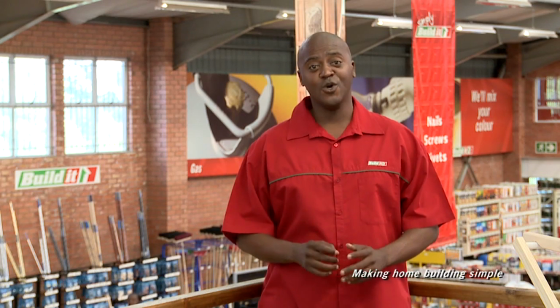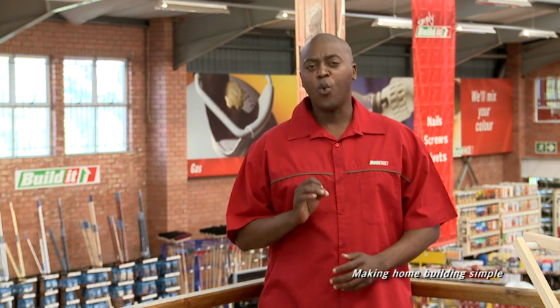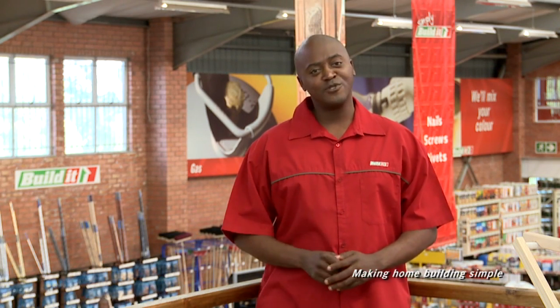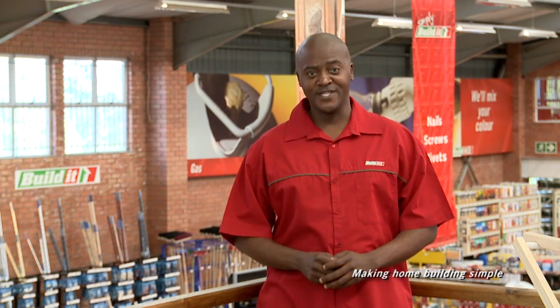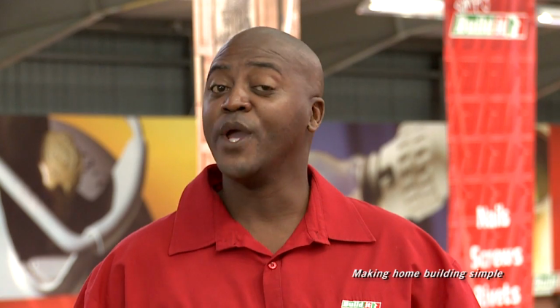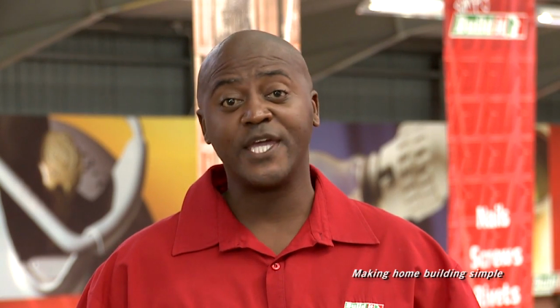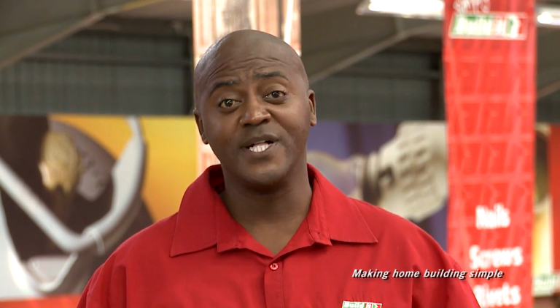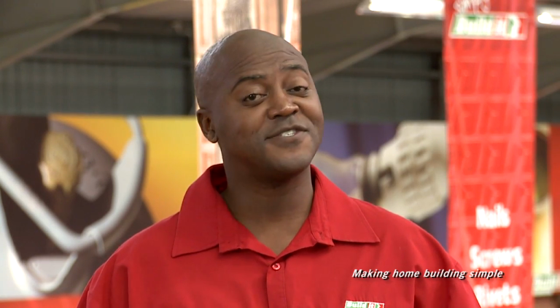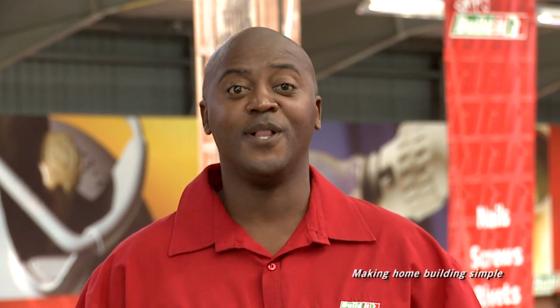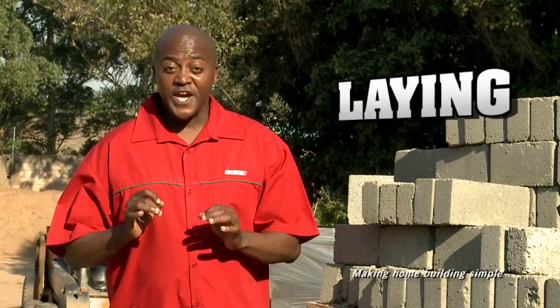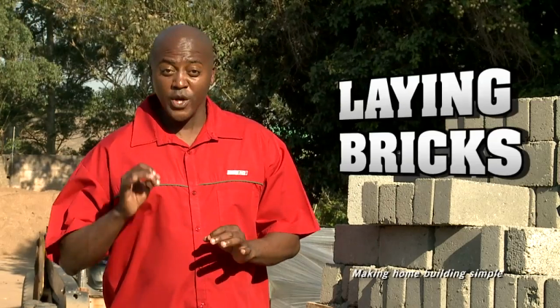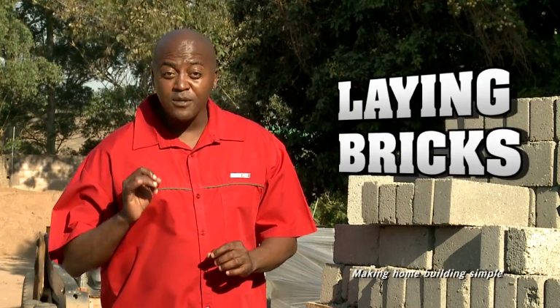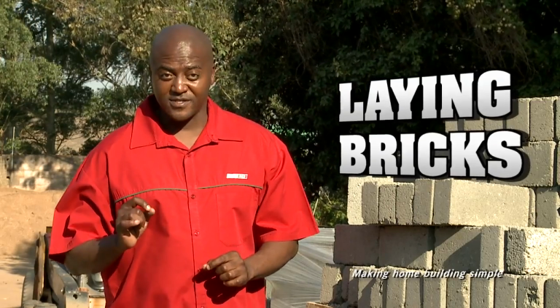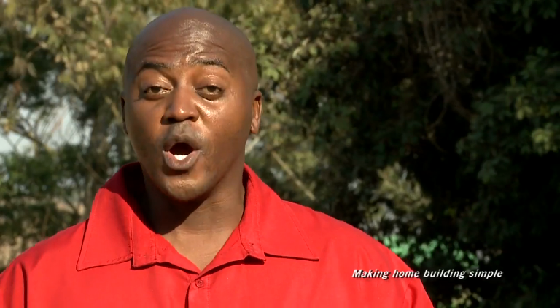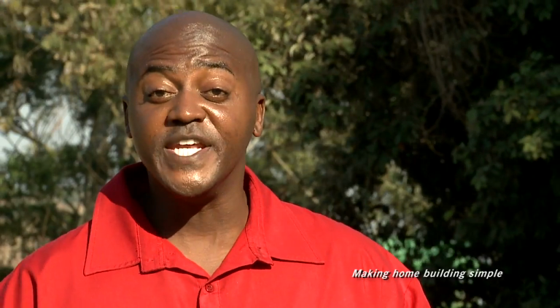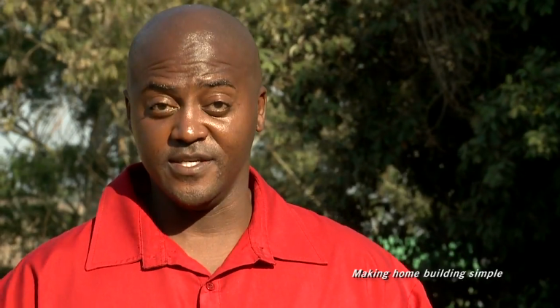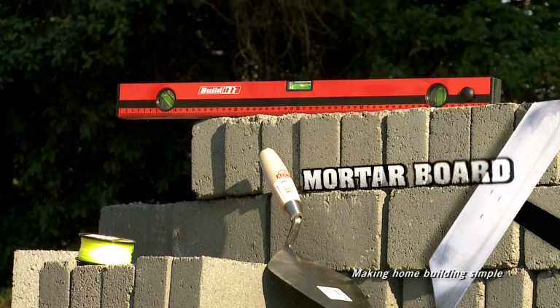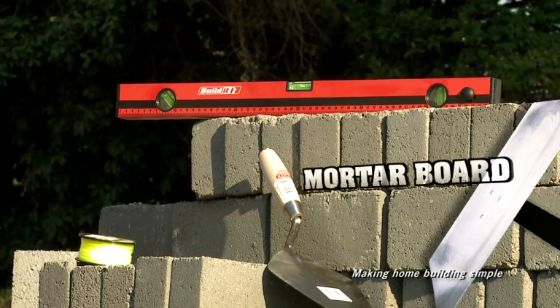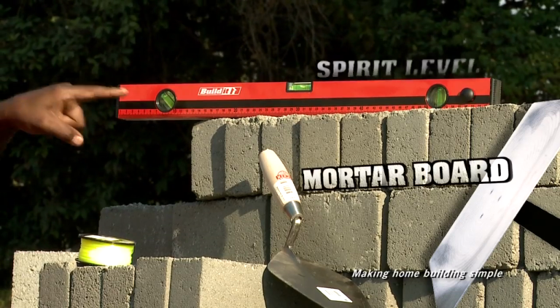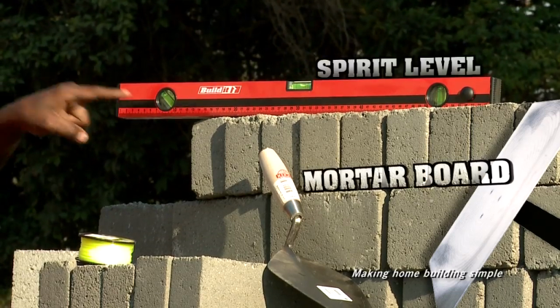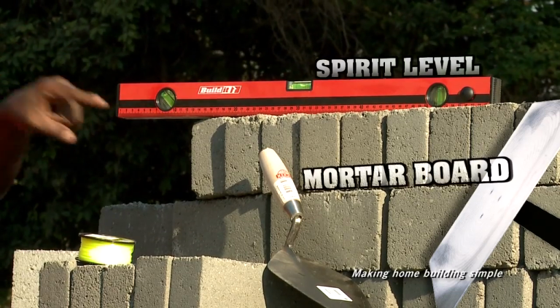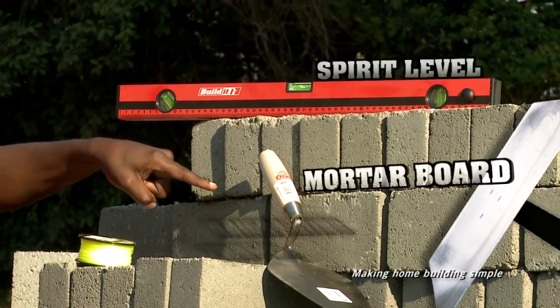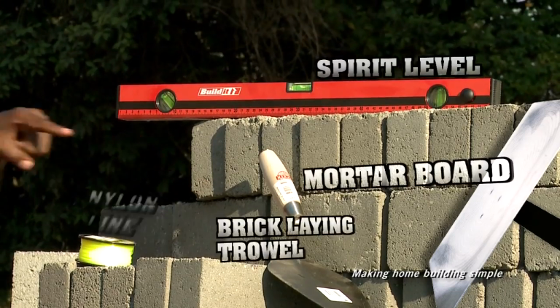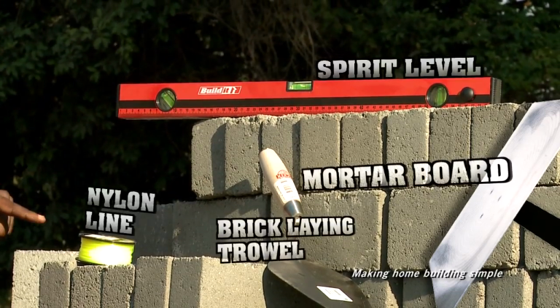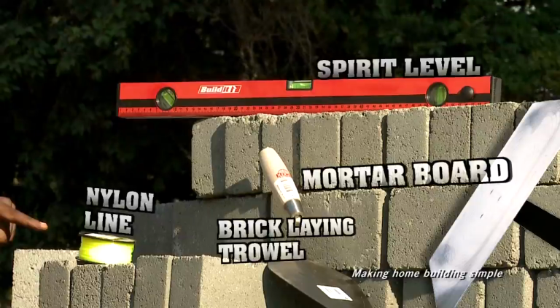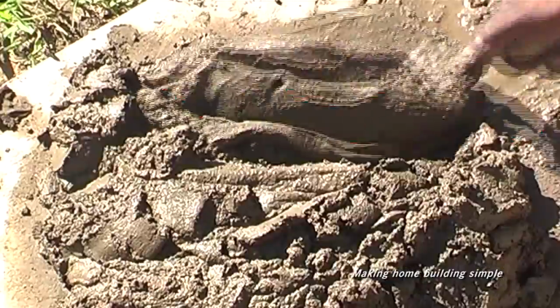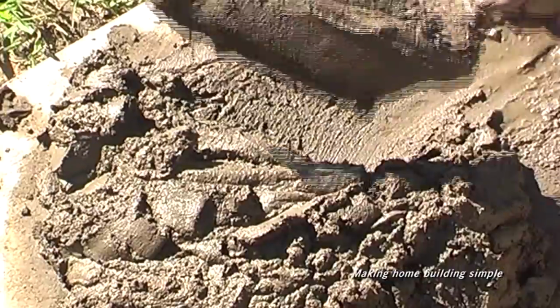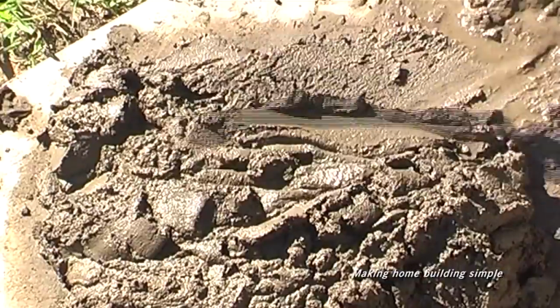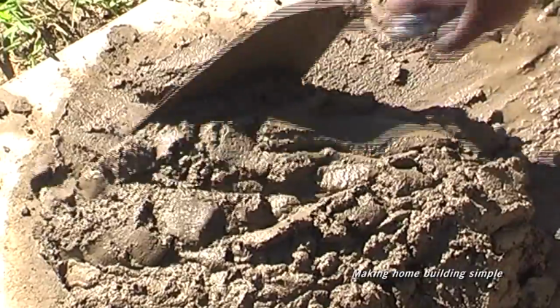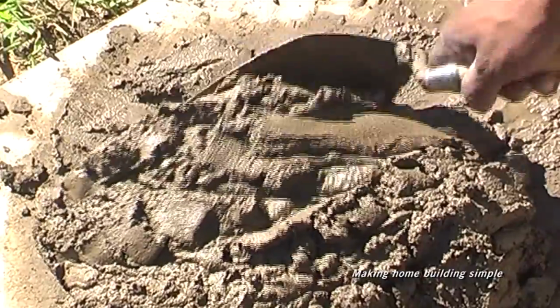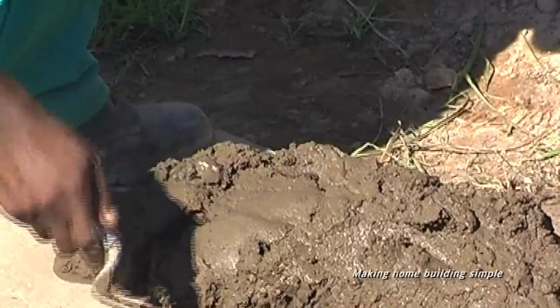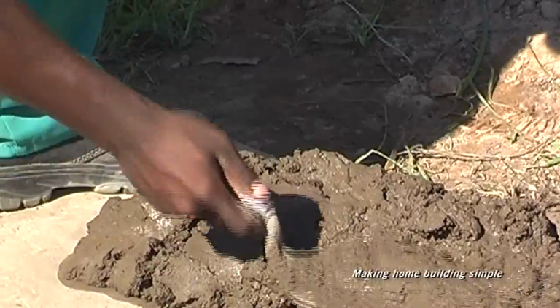Hello, welcome to Build It, where we make home building simple. Today we're laying bricks. What you need is a mortar board, spirit level, brick laying trowel, and a nylon line.